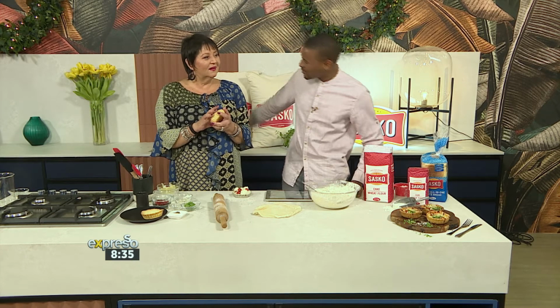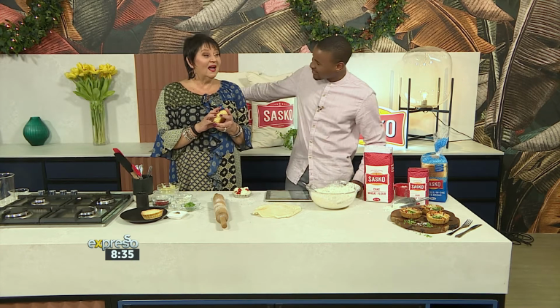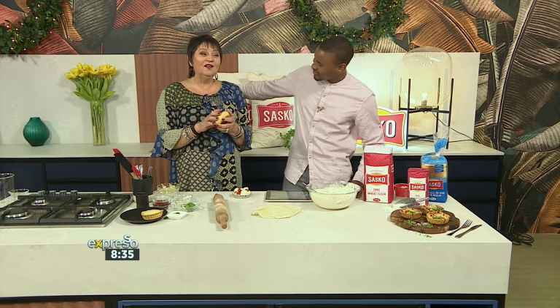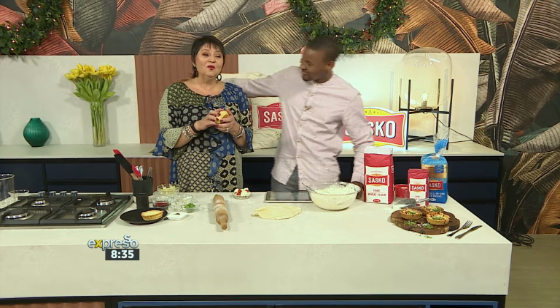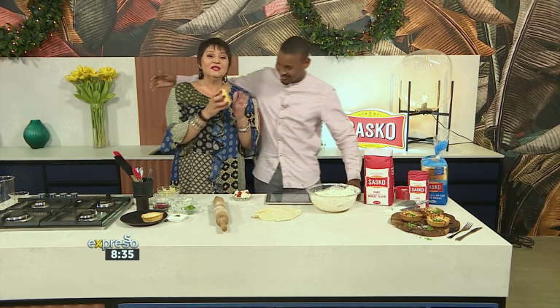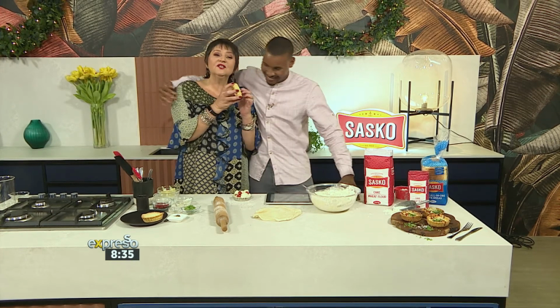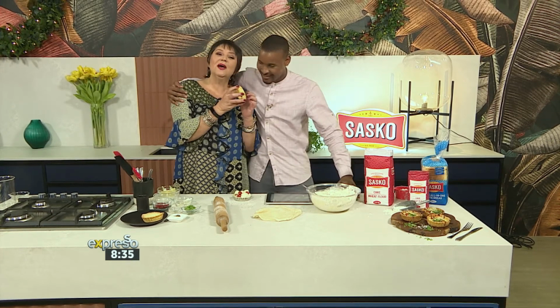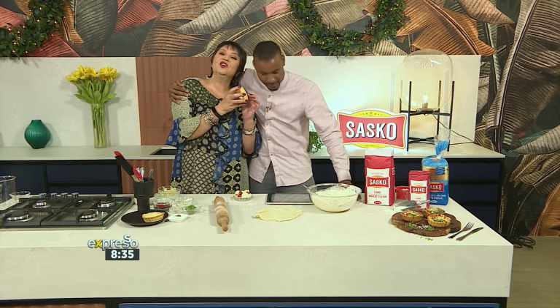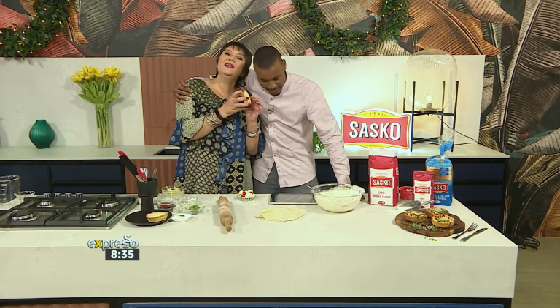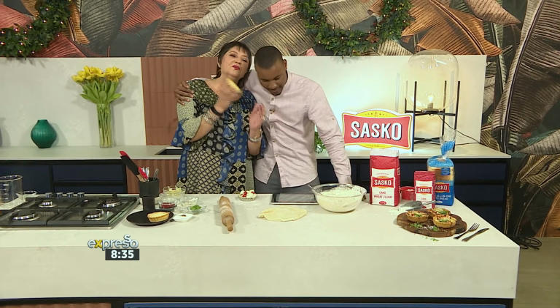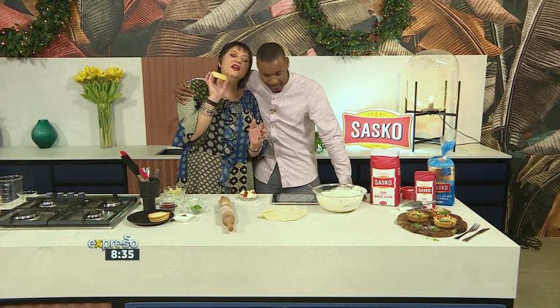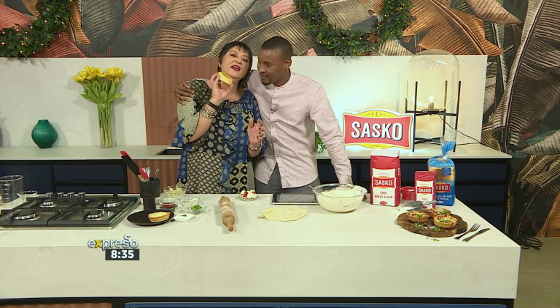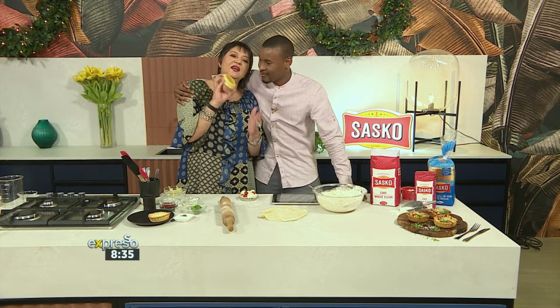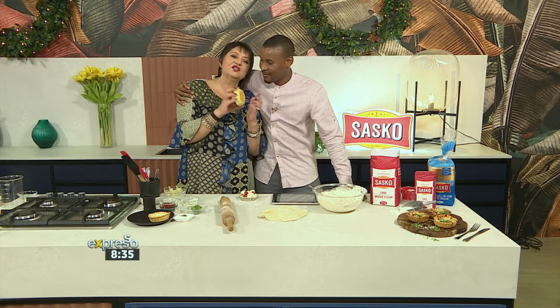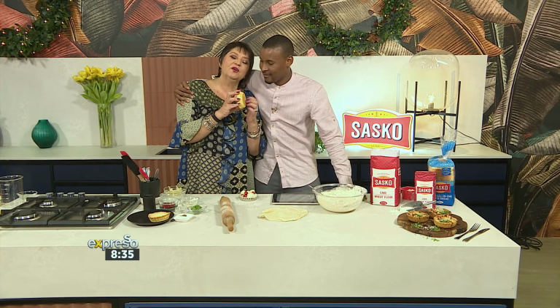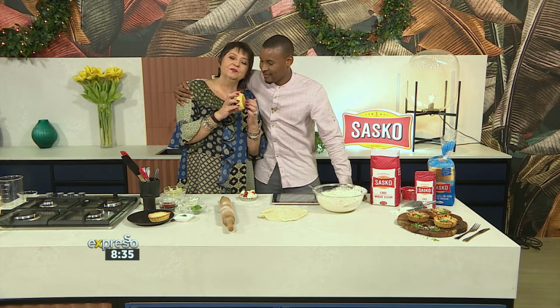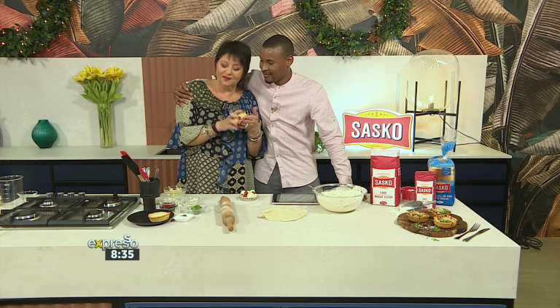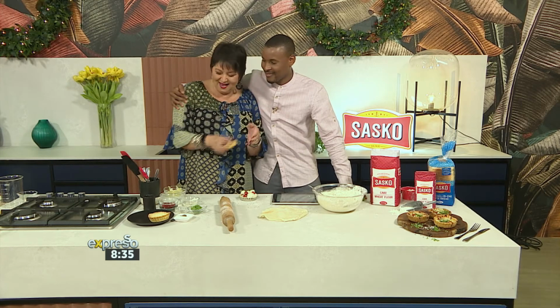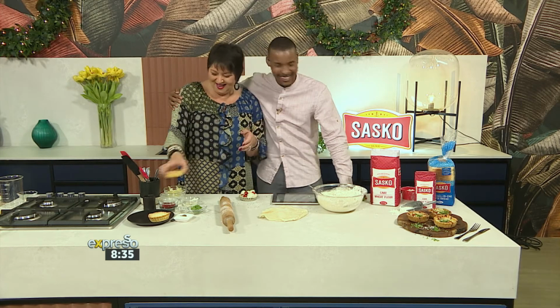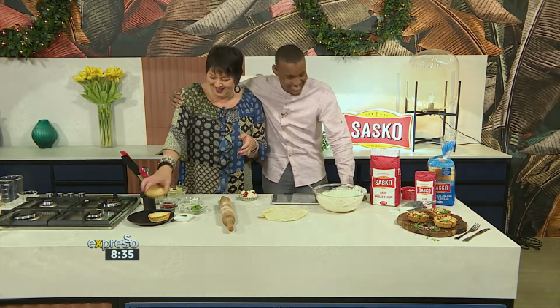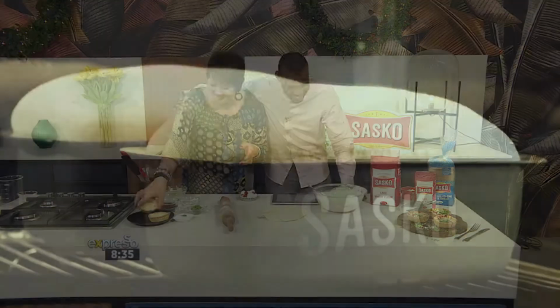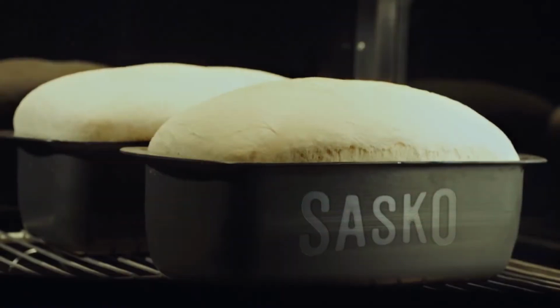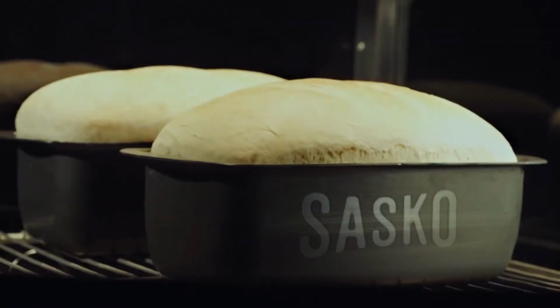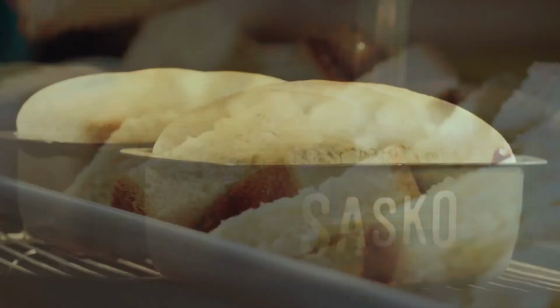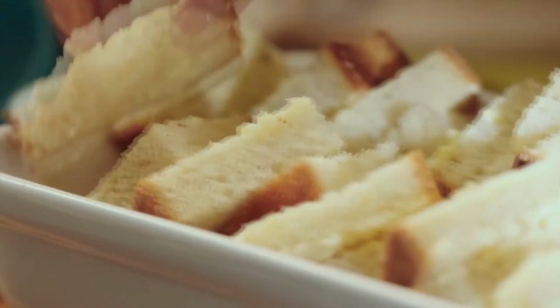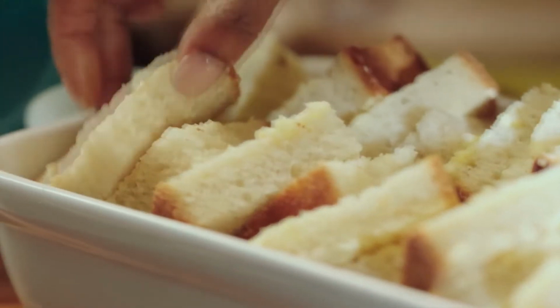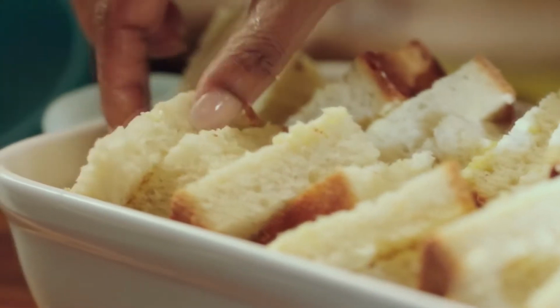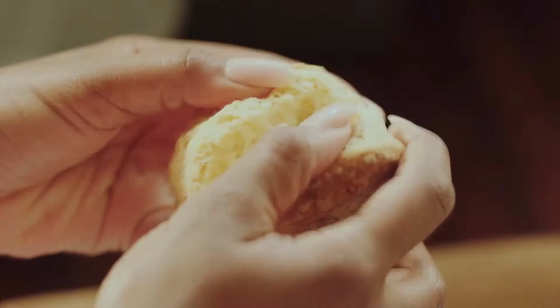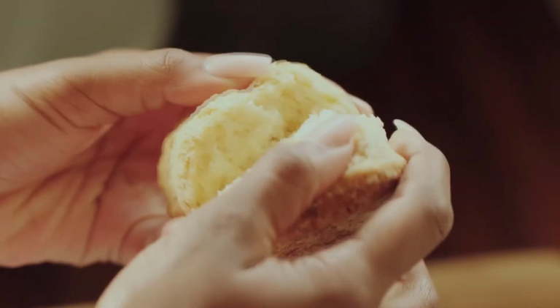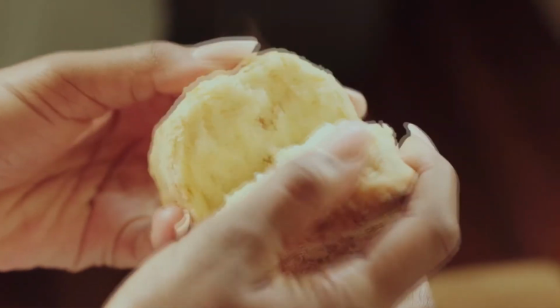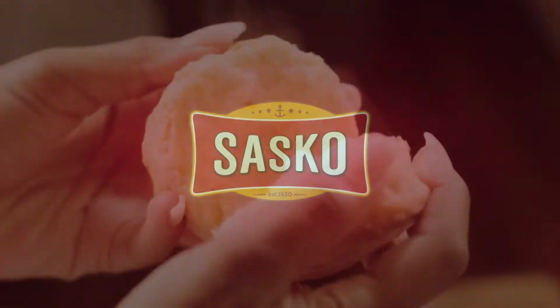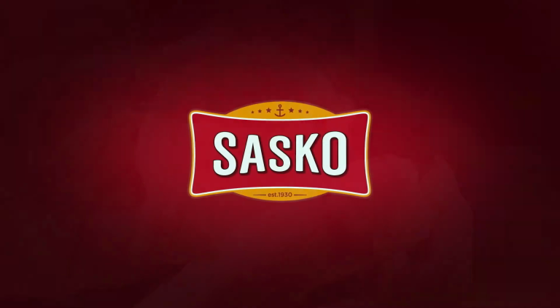Lovely, Jenny. I love you more. Just listen to my tart — this will never, ever get a soggy bottom. Sasko, baking together since 1930.